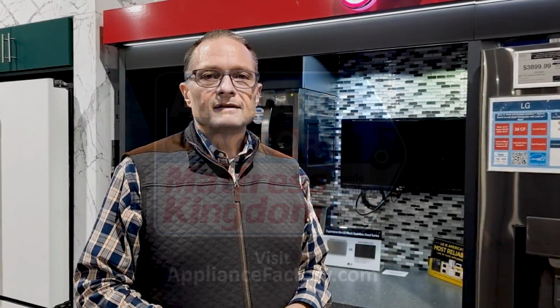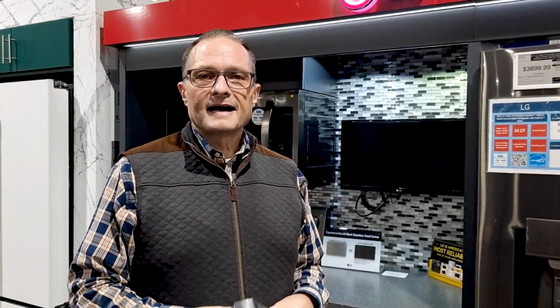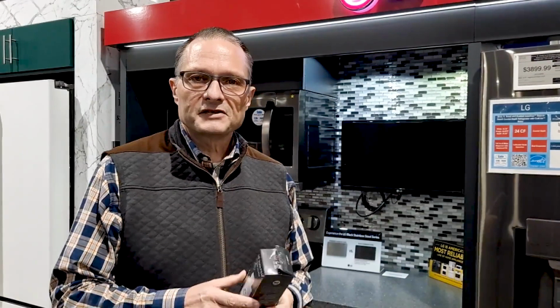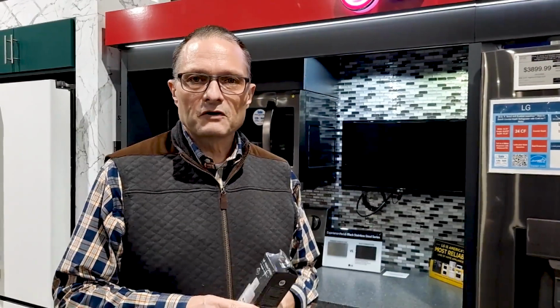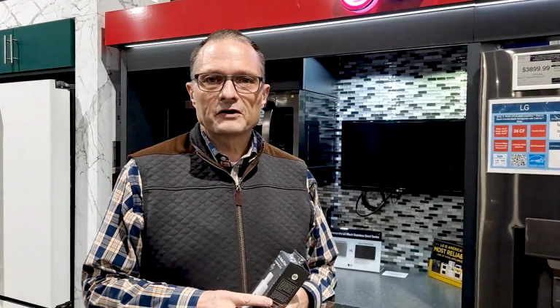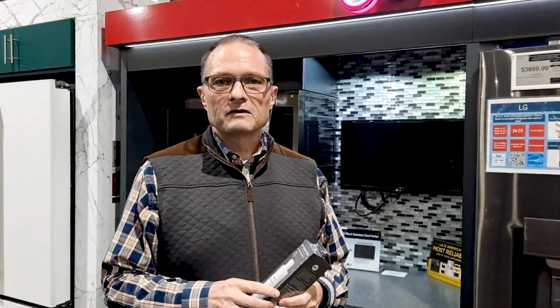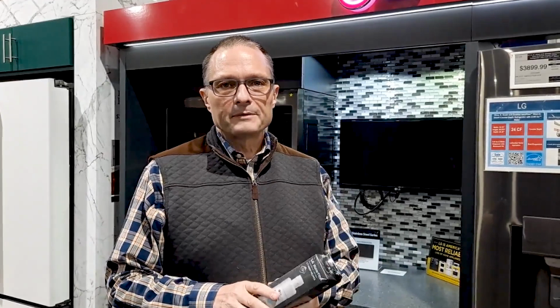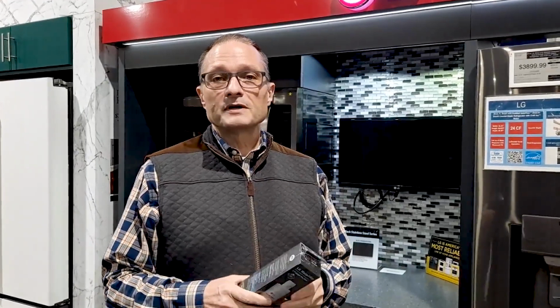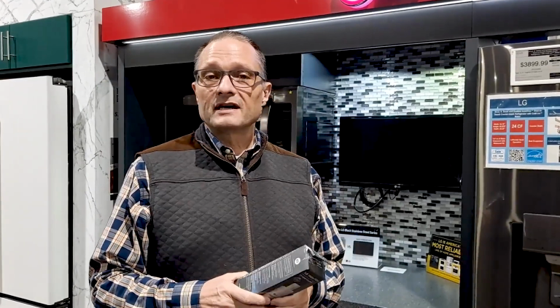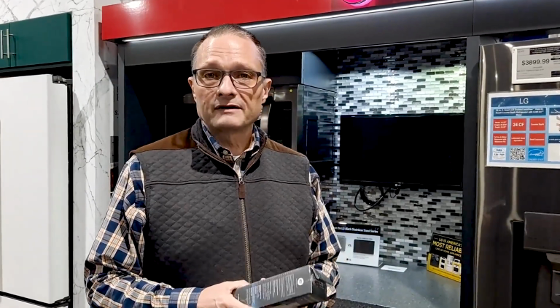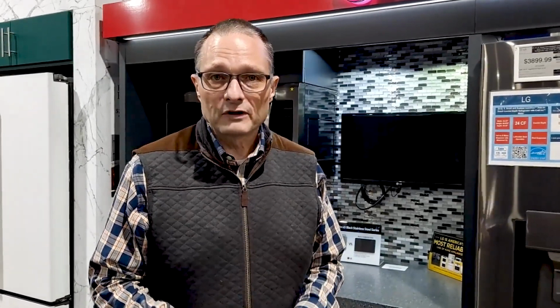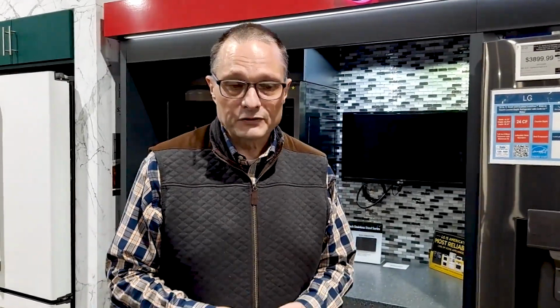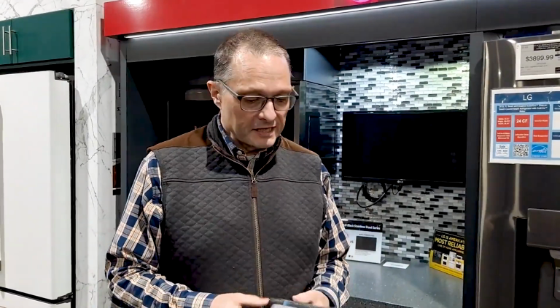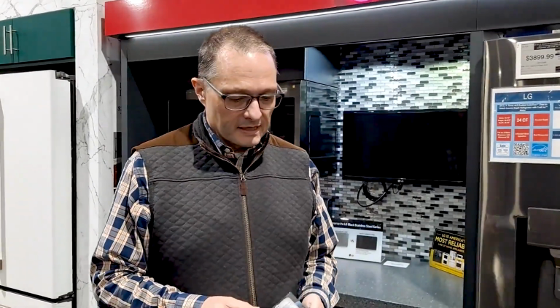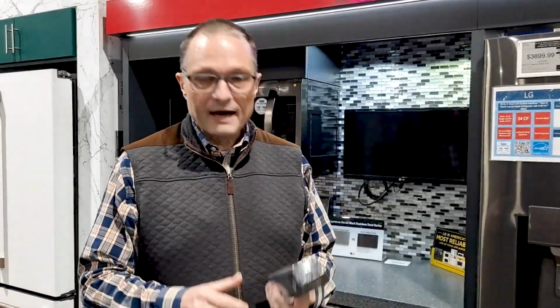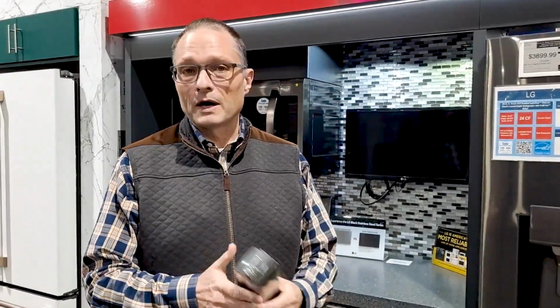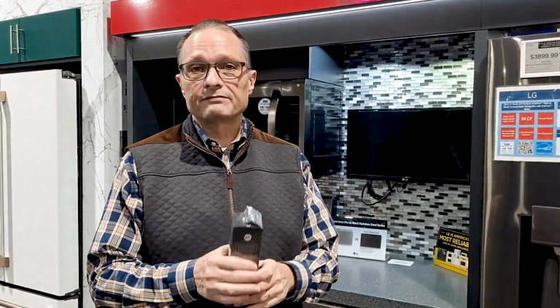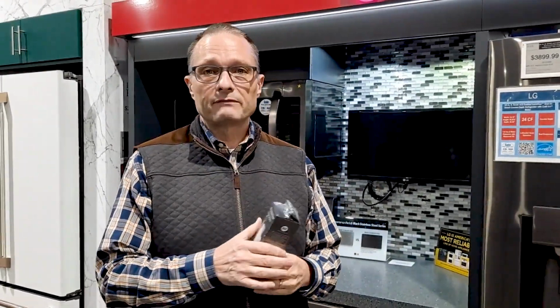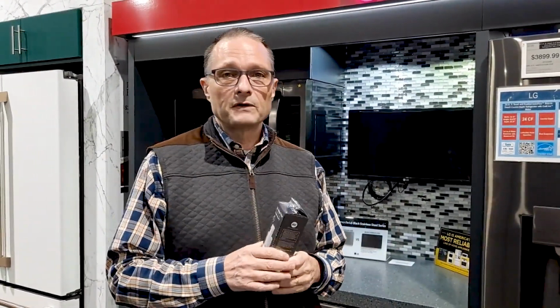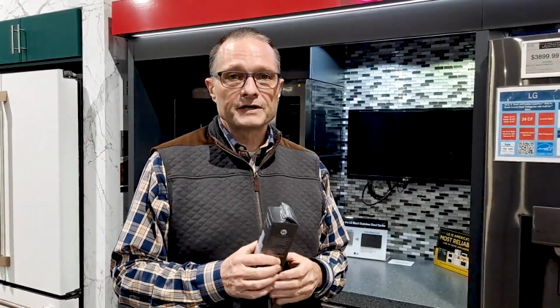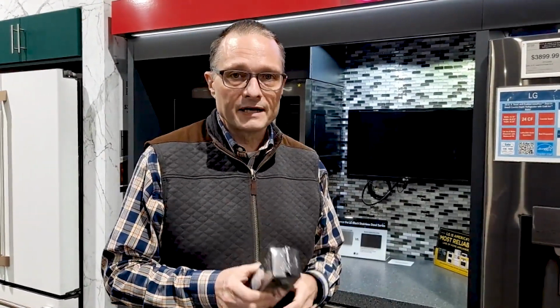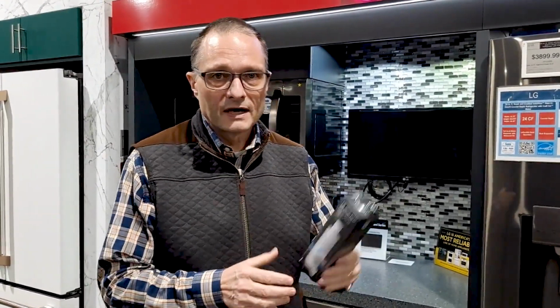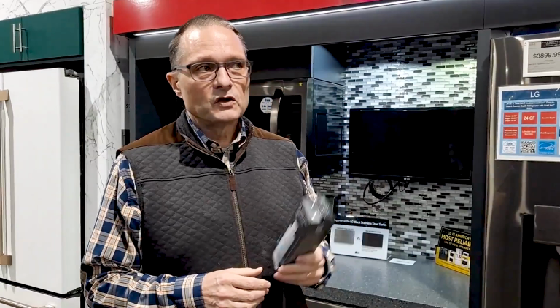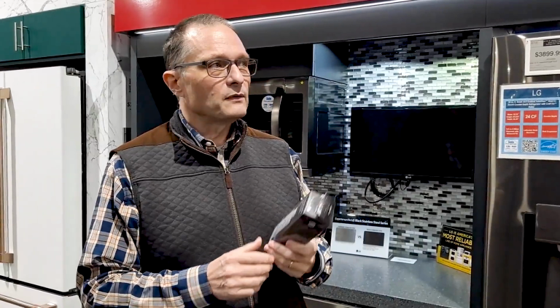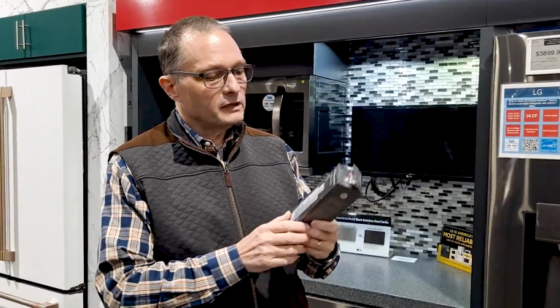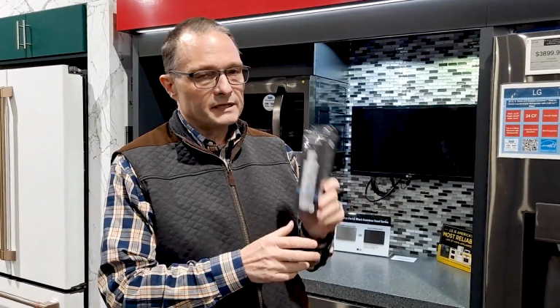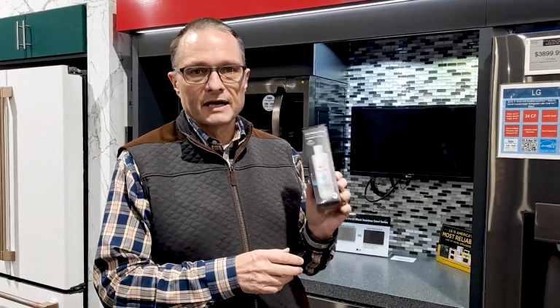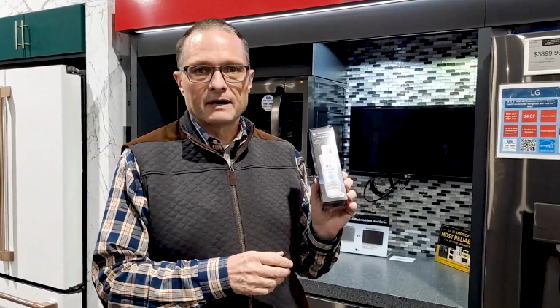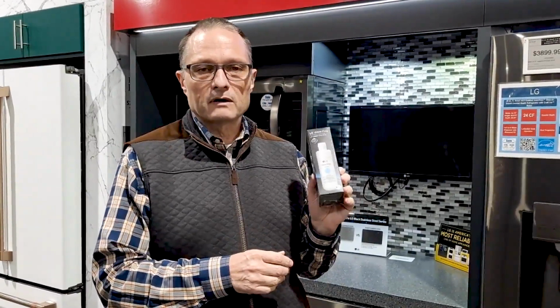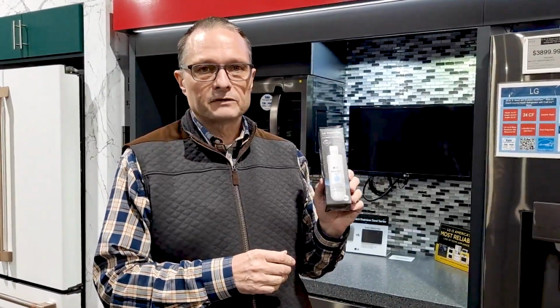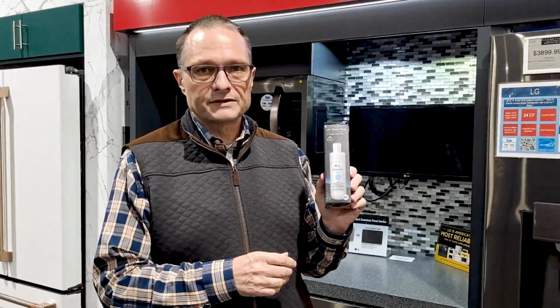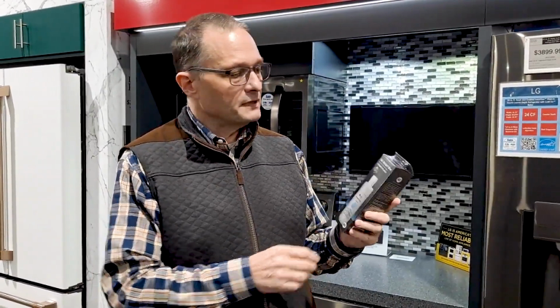Hi guys, this is Cleet Crocker coming to you once again at Appliance Factory Mattress Kingdom. I've got a question from one of our viewers: do I really need to change my water filter out every six months?